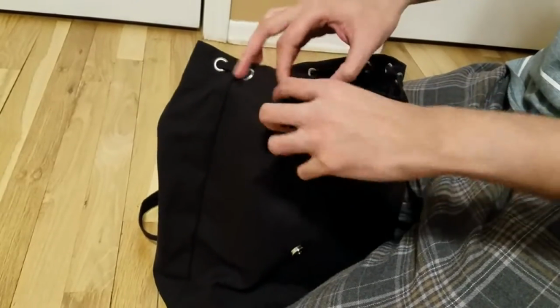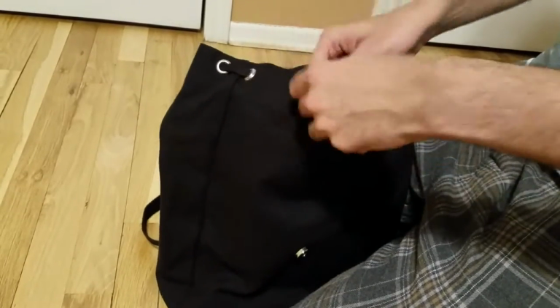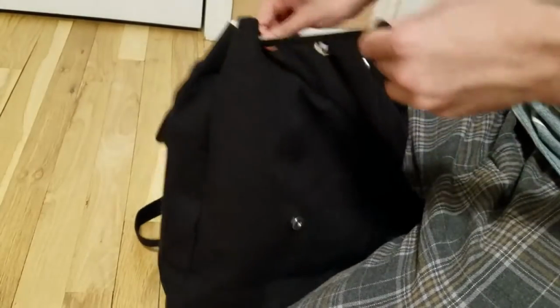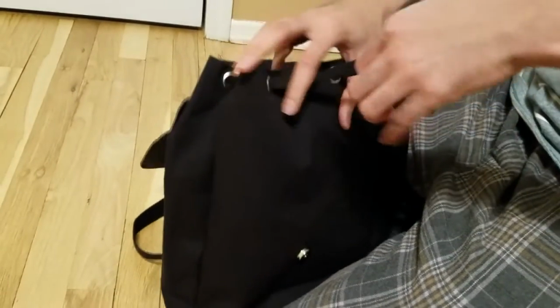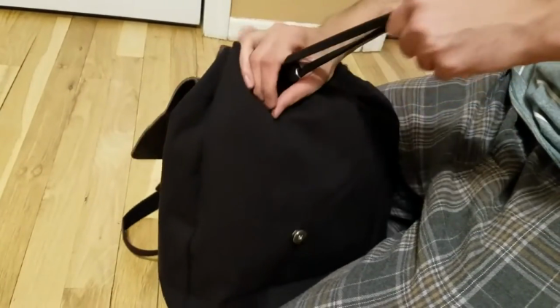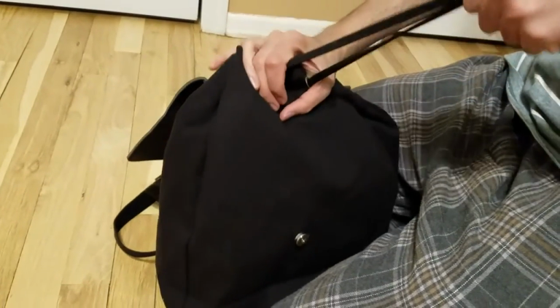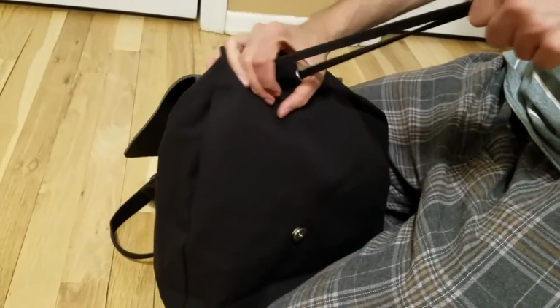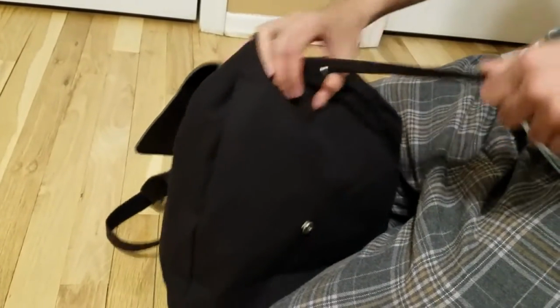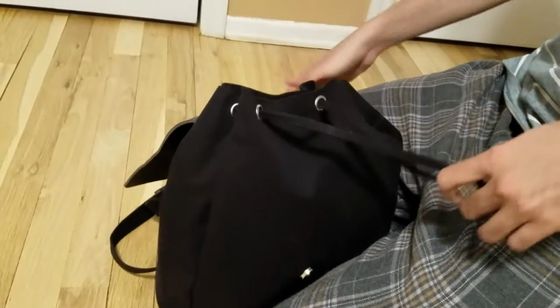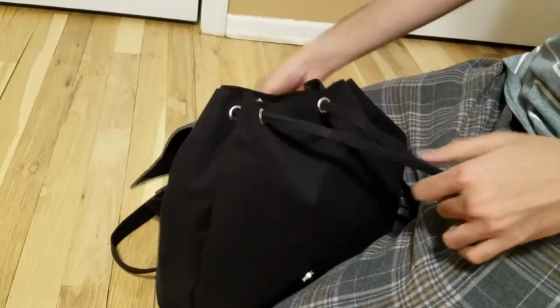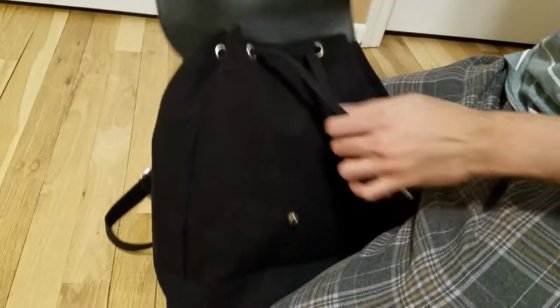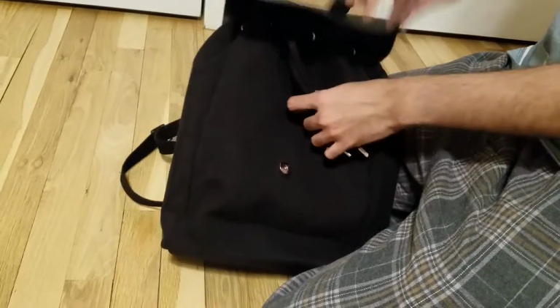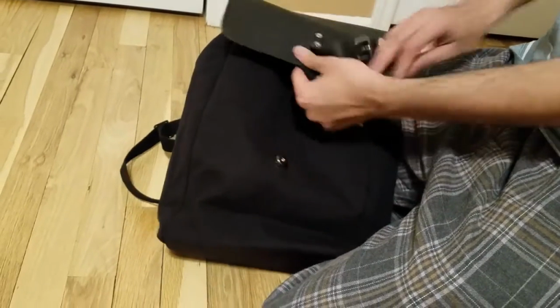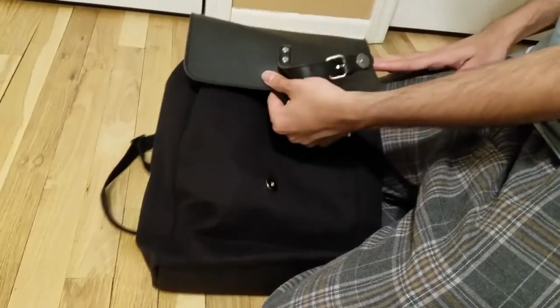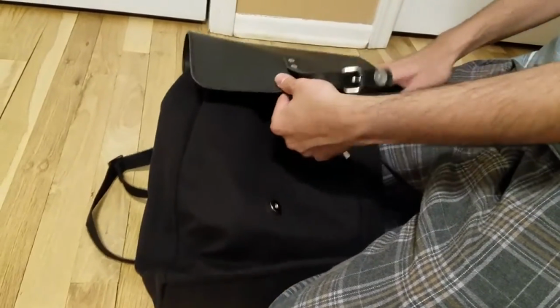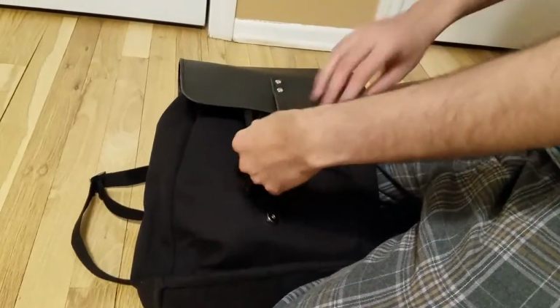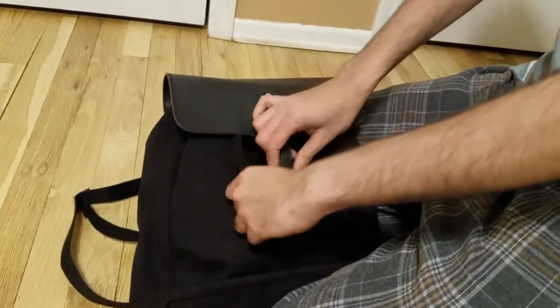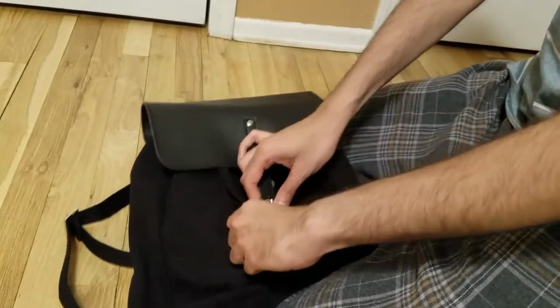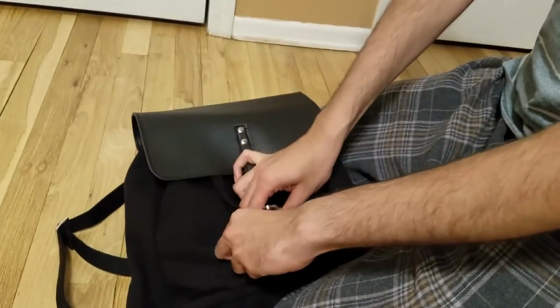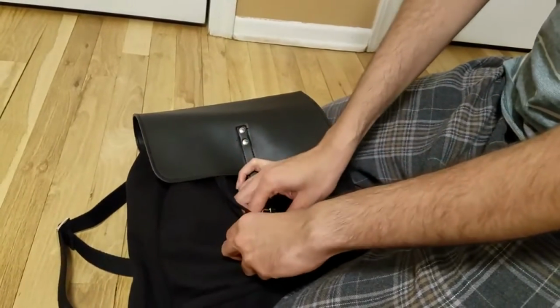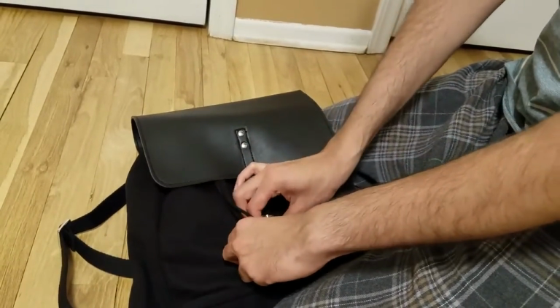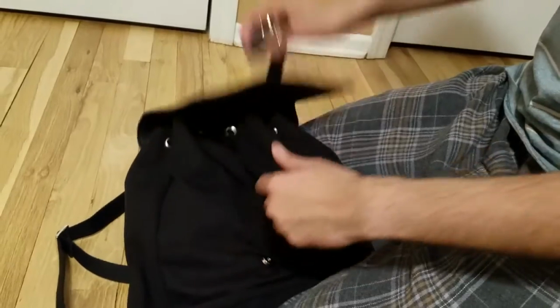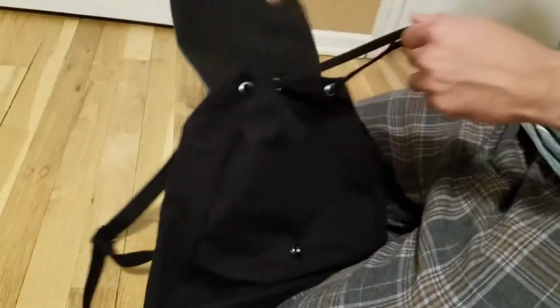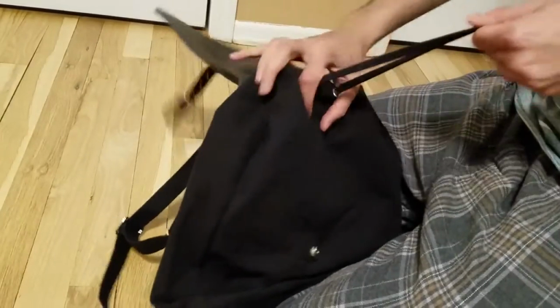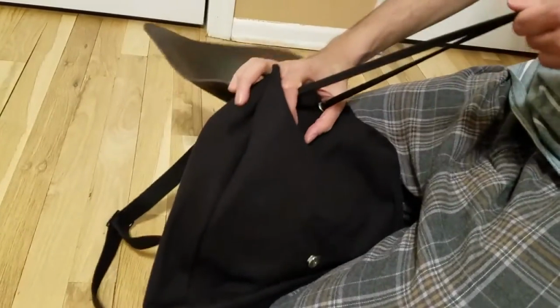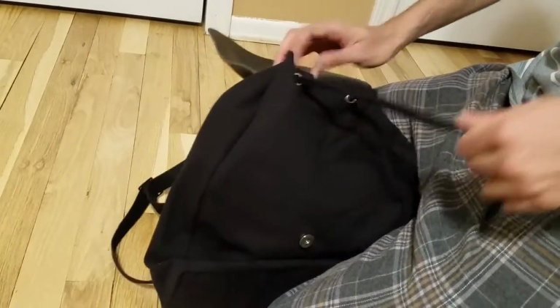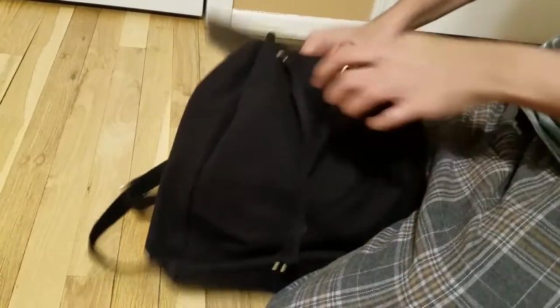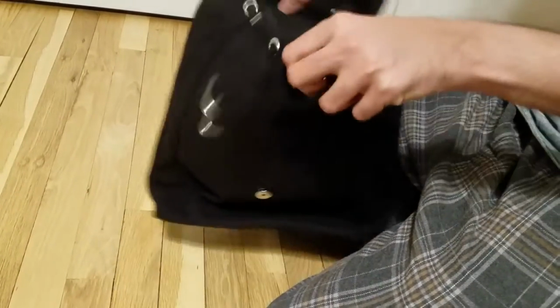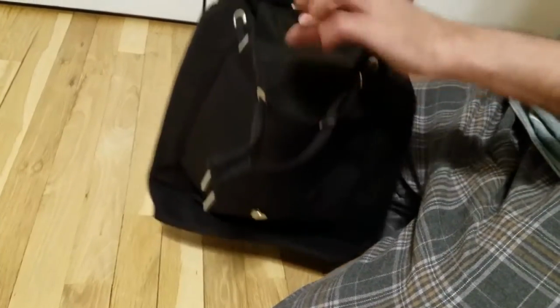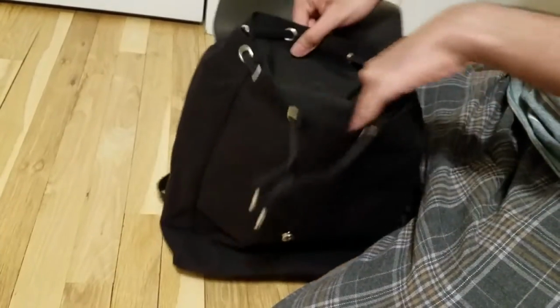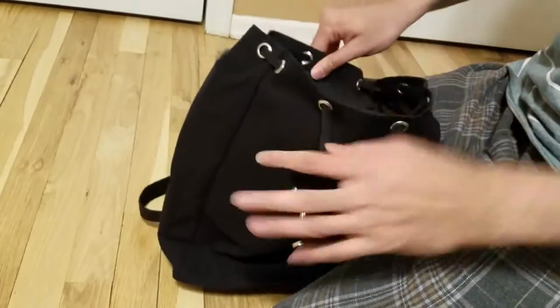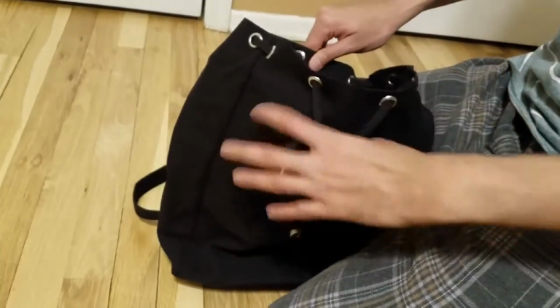You can also tighten the bag using this loop if you don't want somebody putting a hand in the bag. Obviously it won't be easy to get in, but it still helps to keep it closed. Opening it is easy and pretty easy to use.